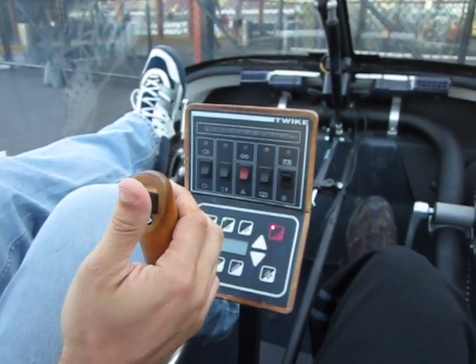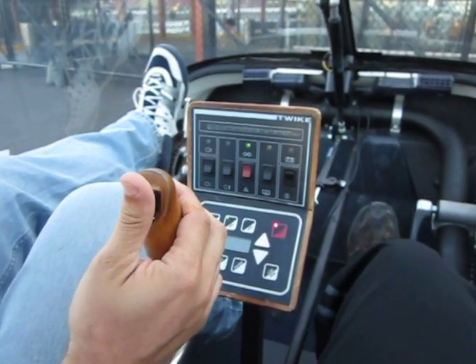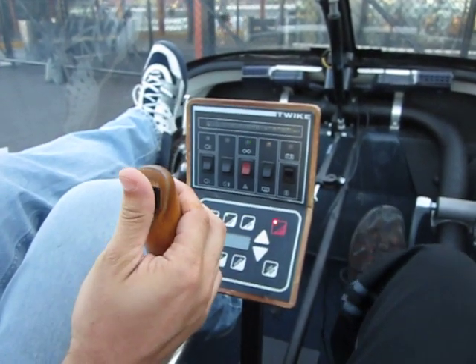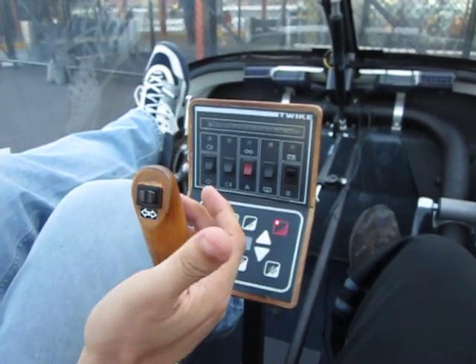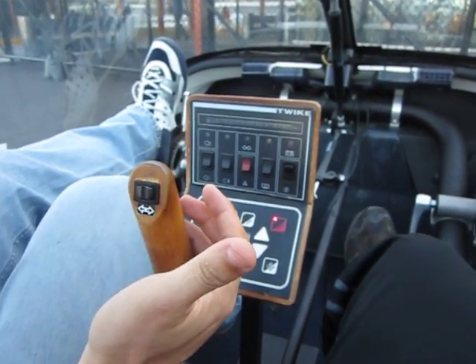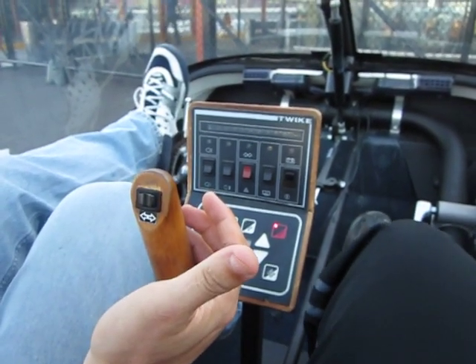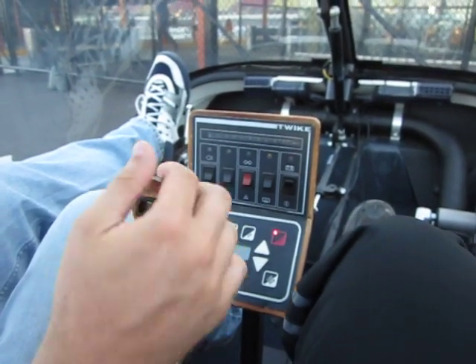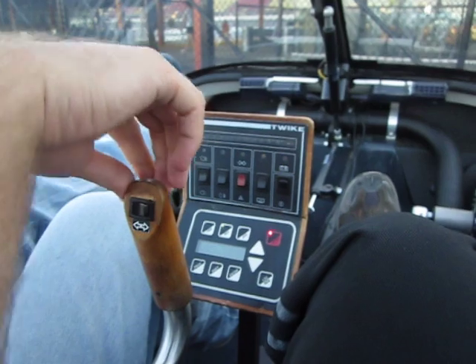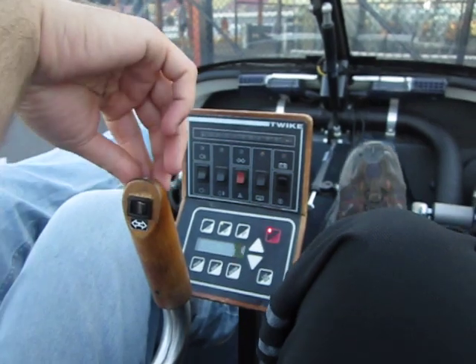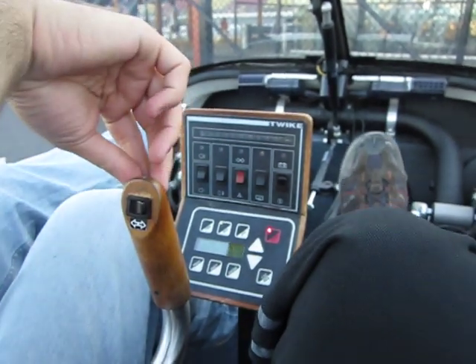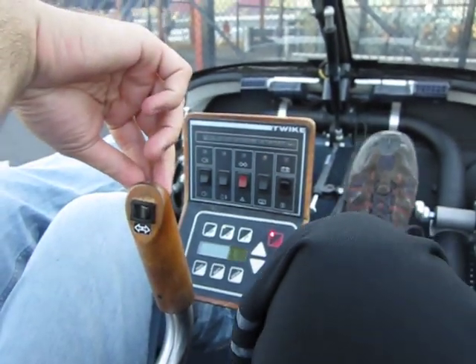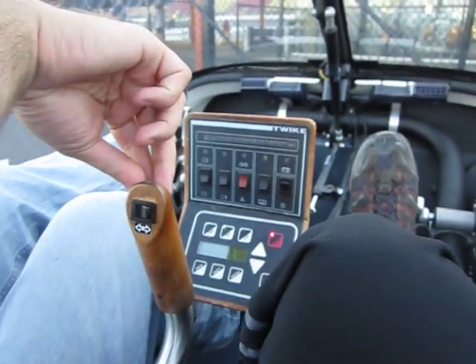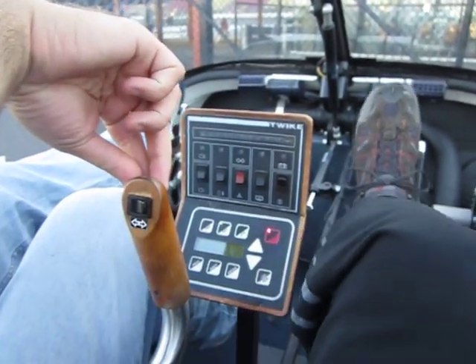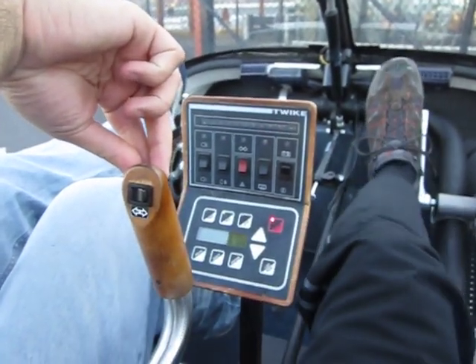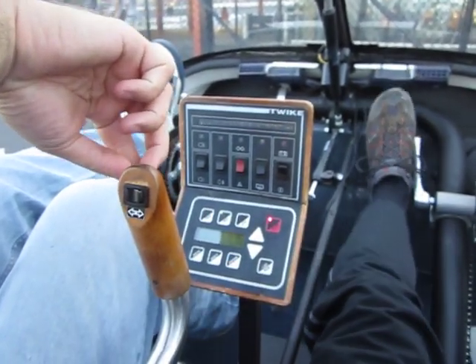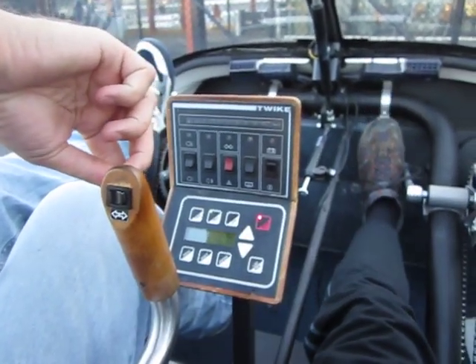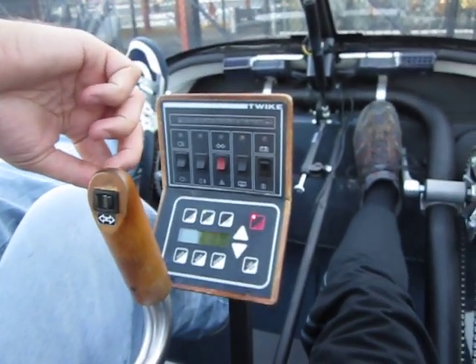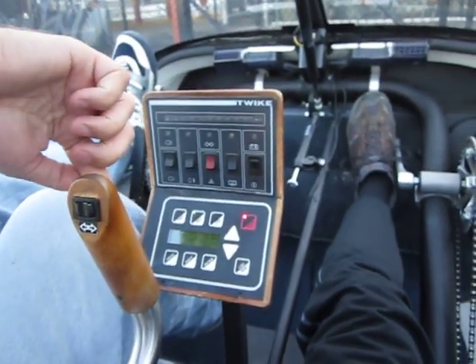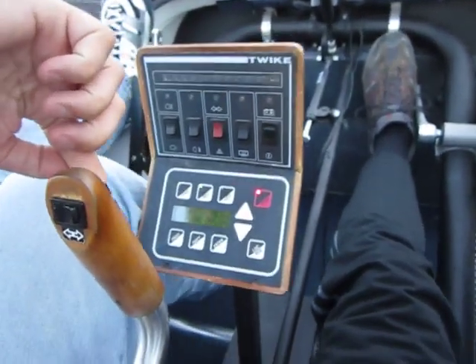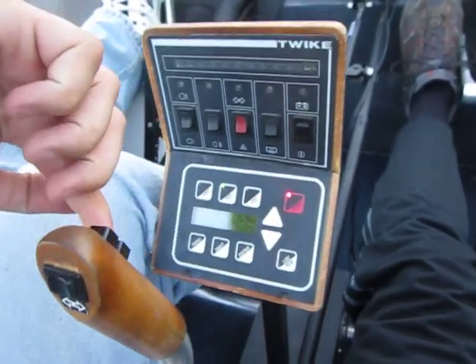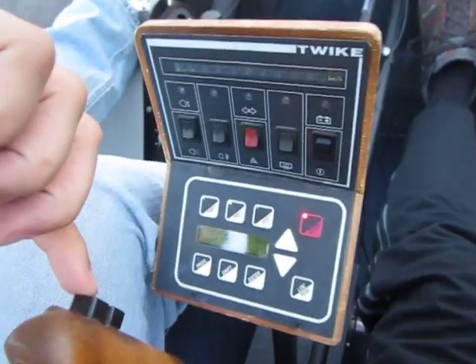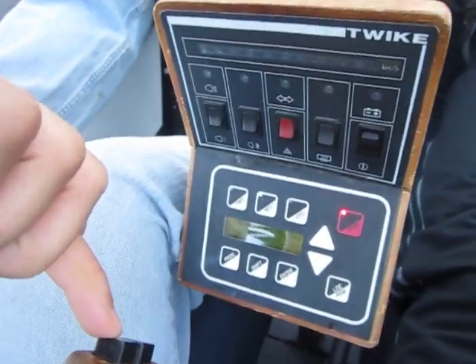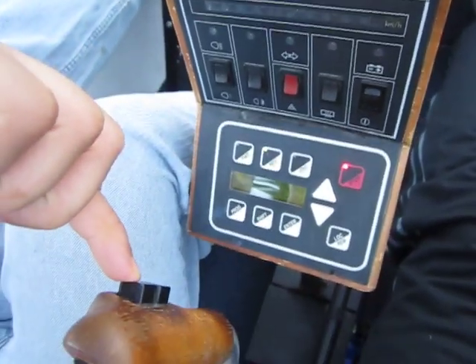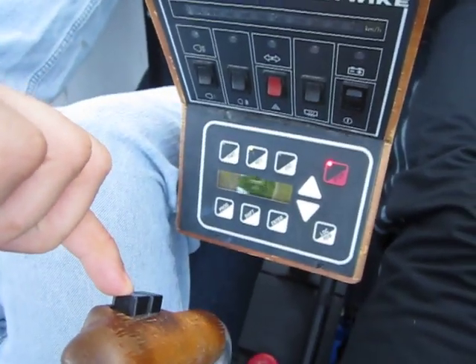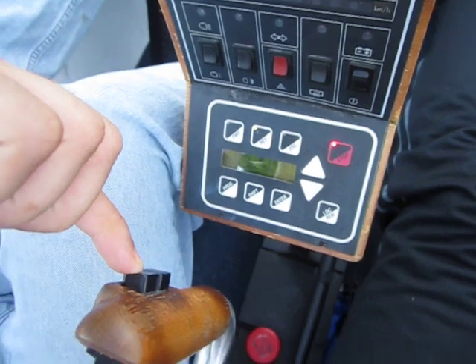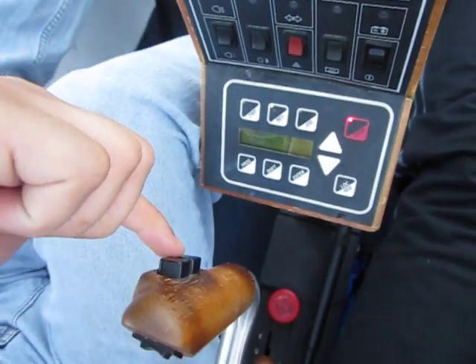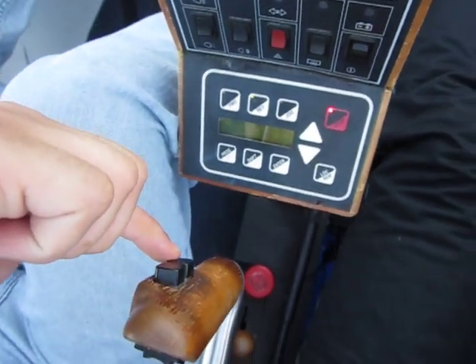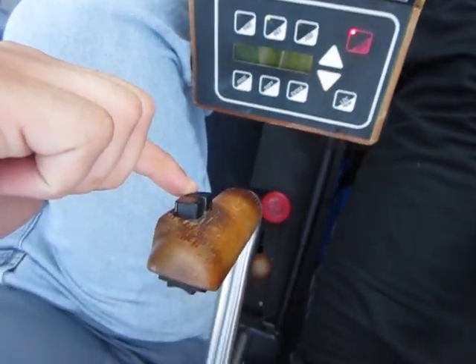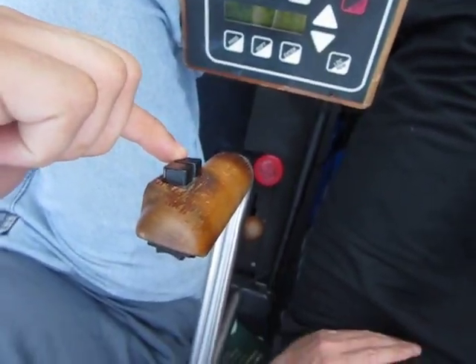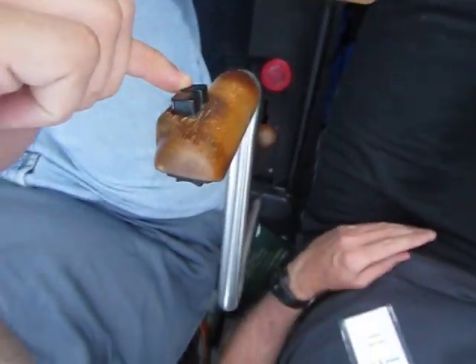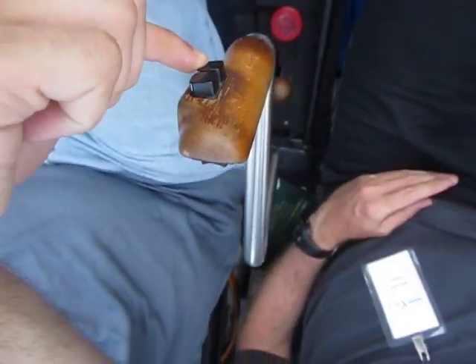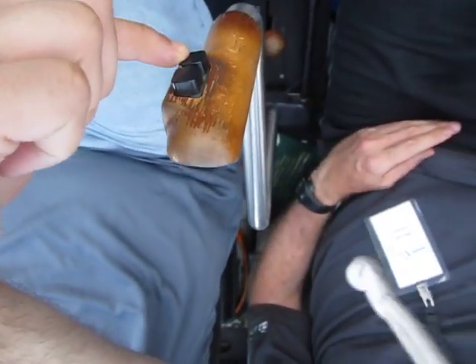On the top of the stock we have the accelerator button, and on the bottom and in the front you've got the accelerator button here and the regenerative braking or deceleration here.